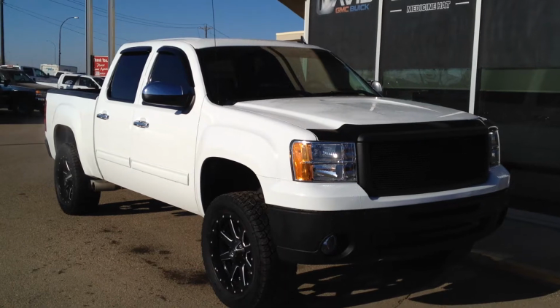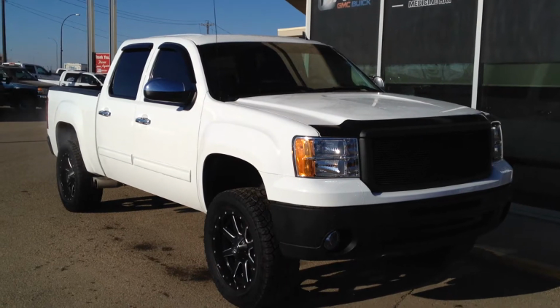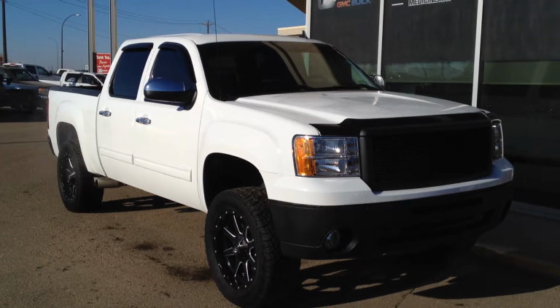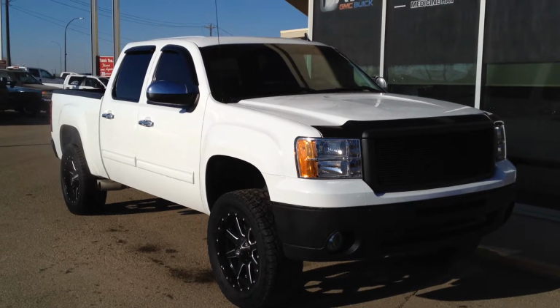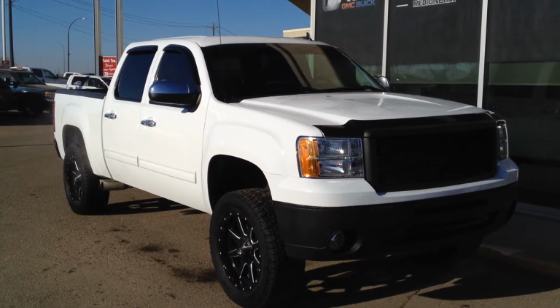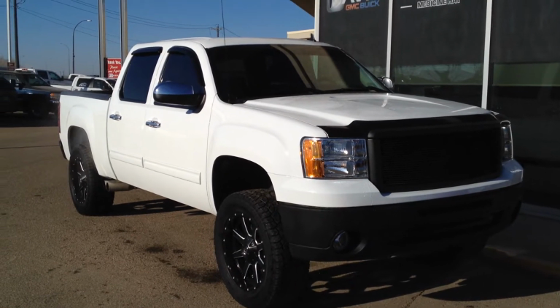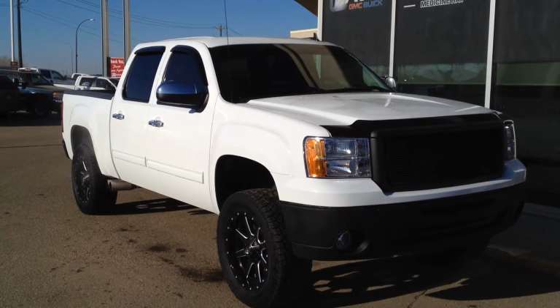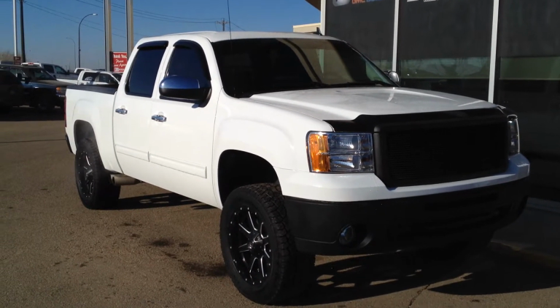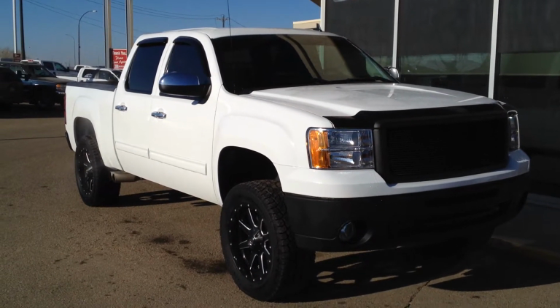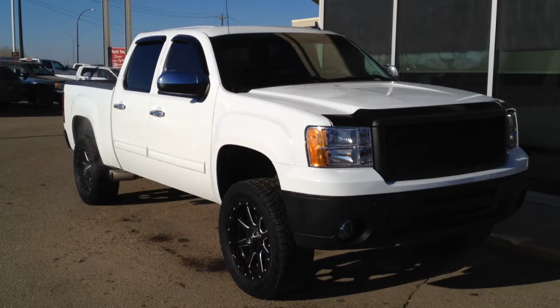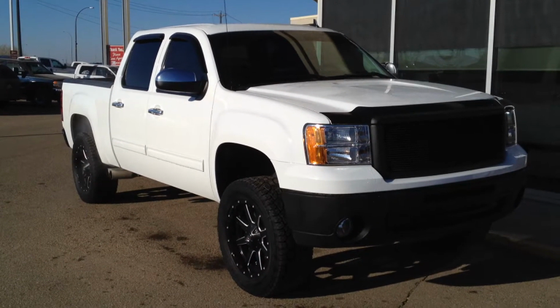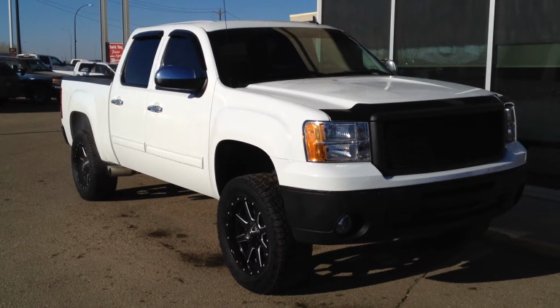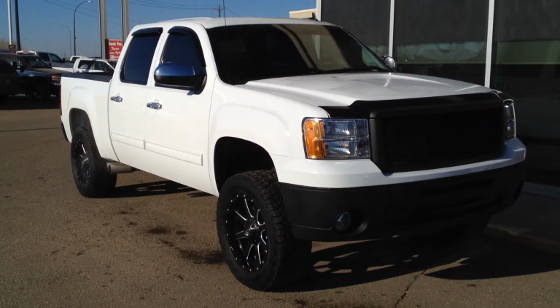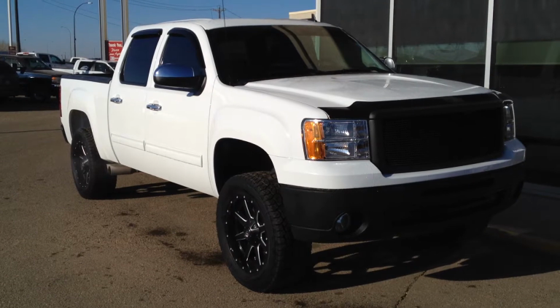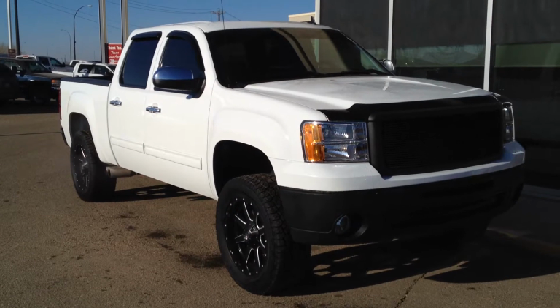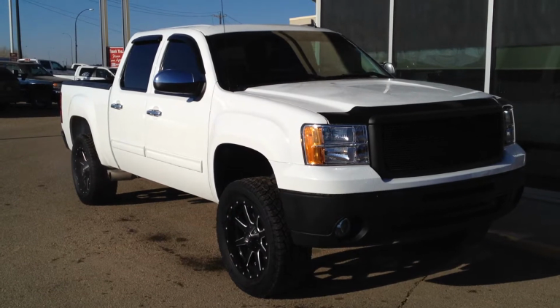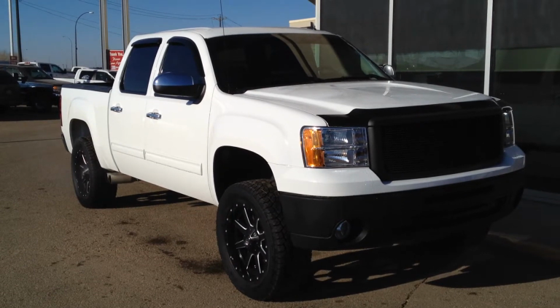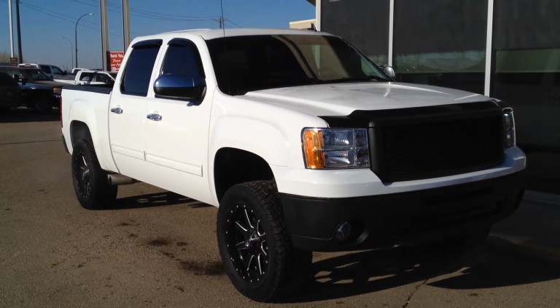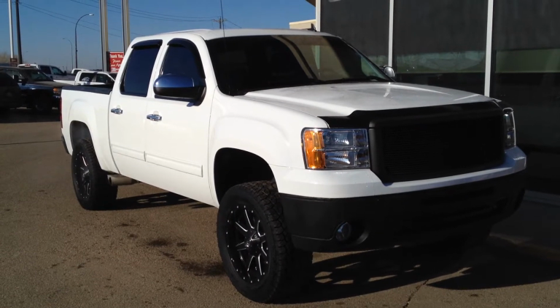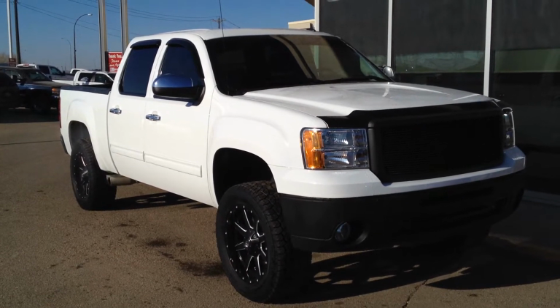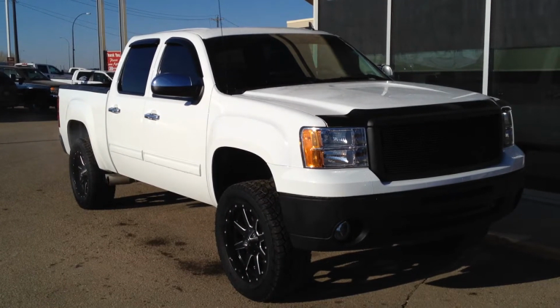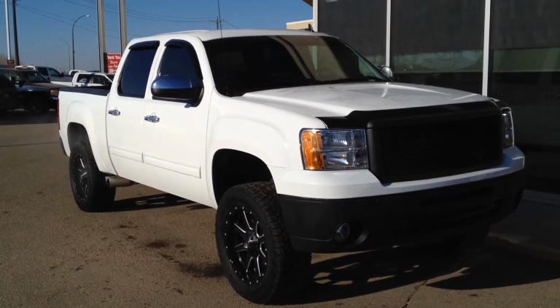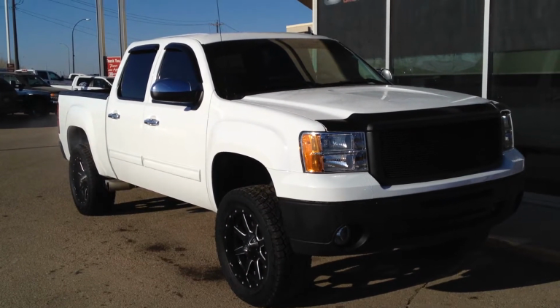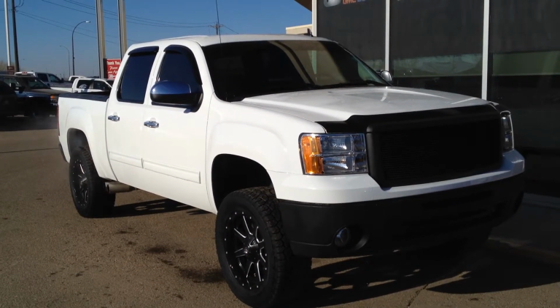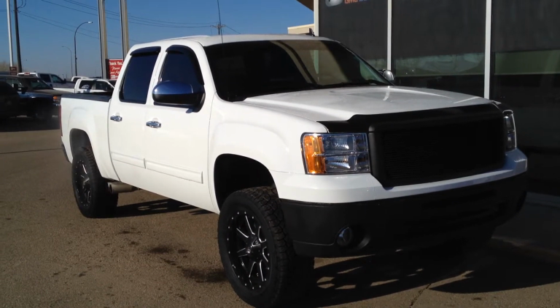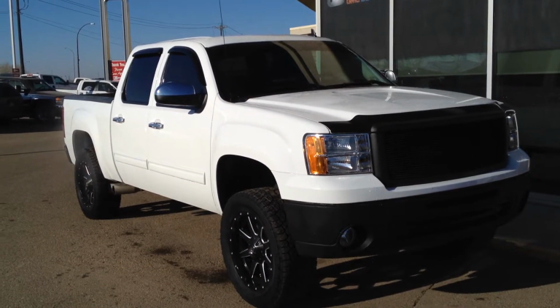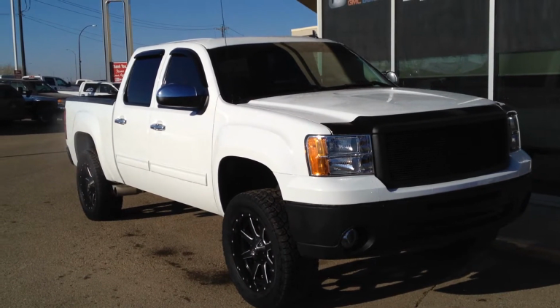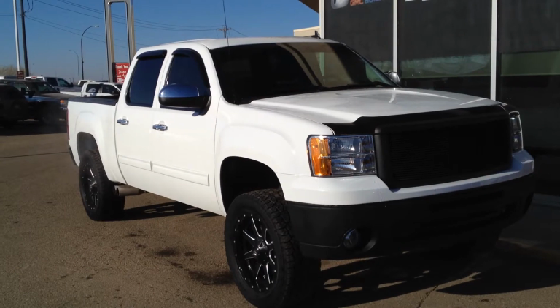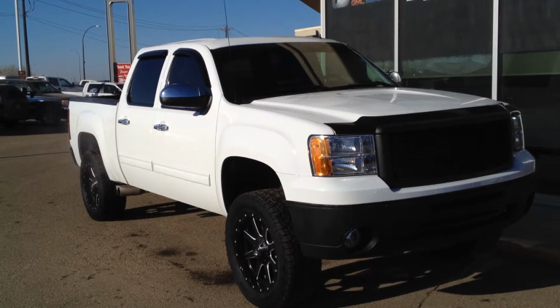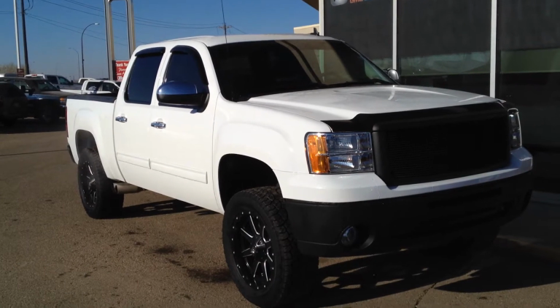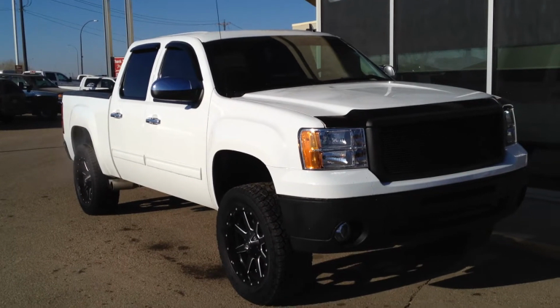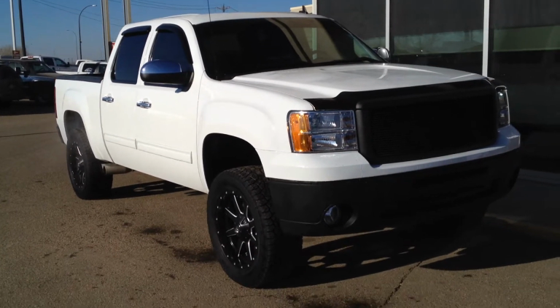Welcome to Davis Buick GMC Medicine Hat. We have a pre-owned 2013 GMC Sierra 1500 SLT for sale. This one has a 5.3L V8 as well as a 6-speed automatic transmission.